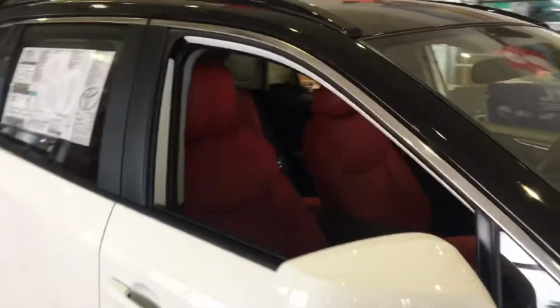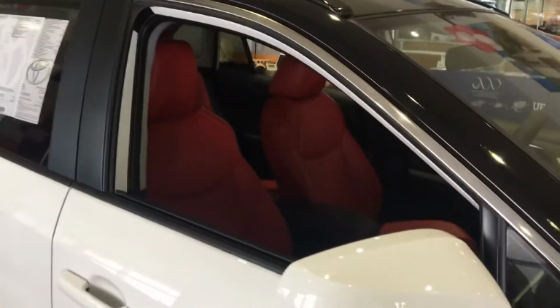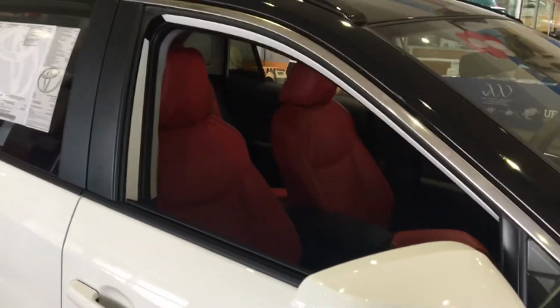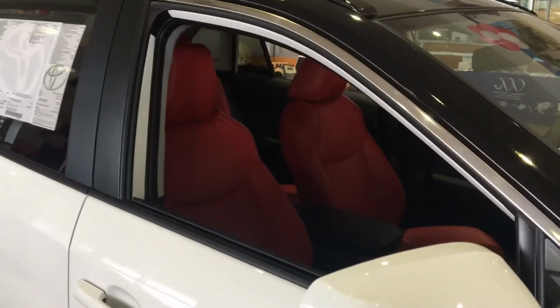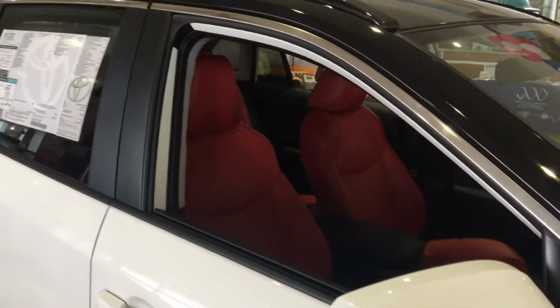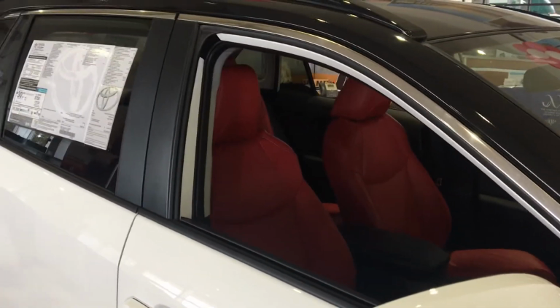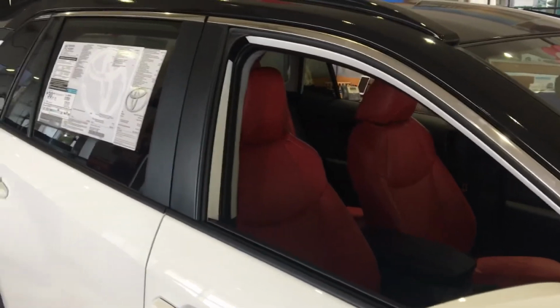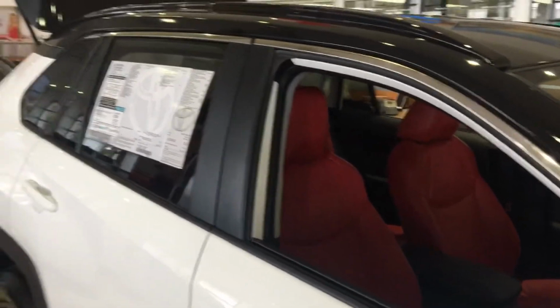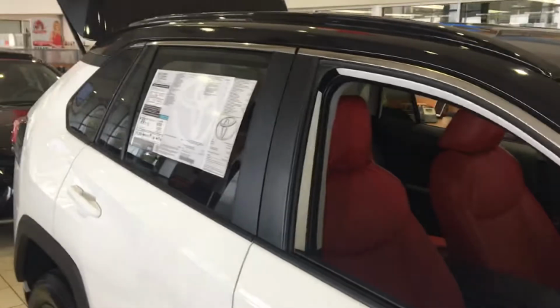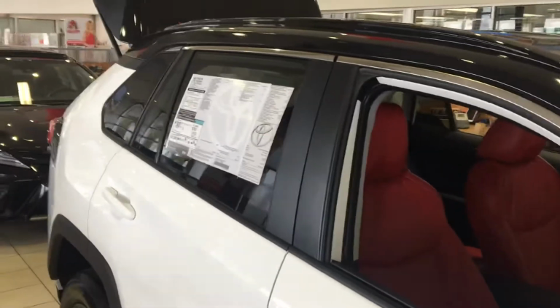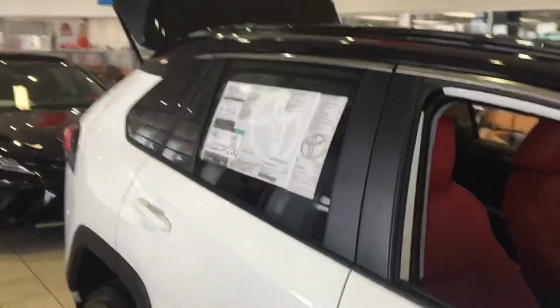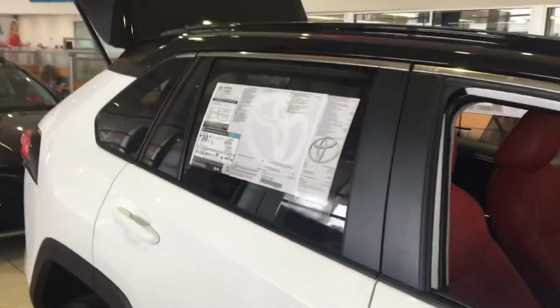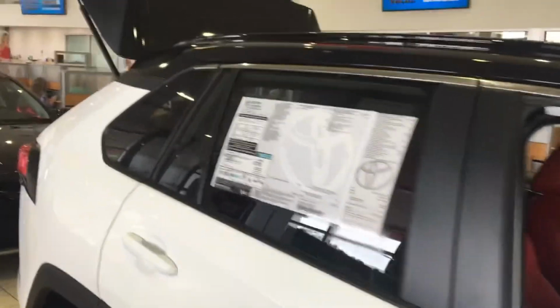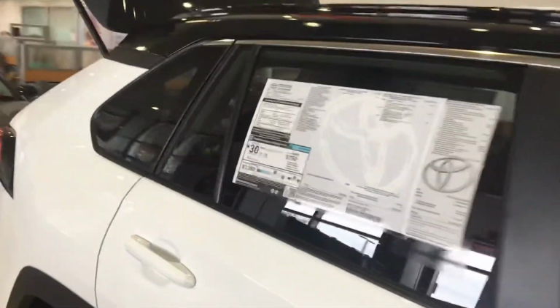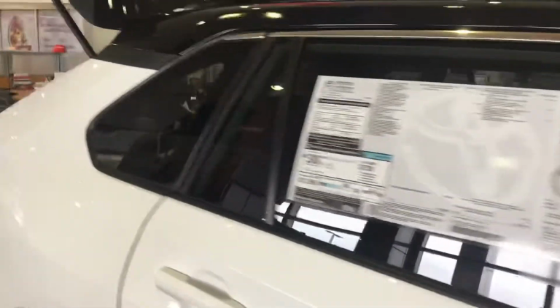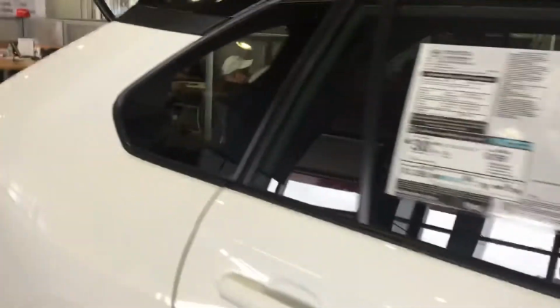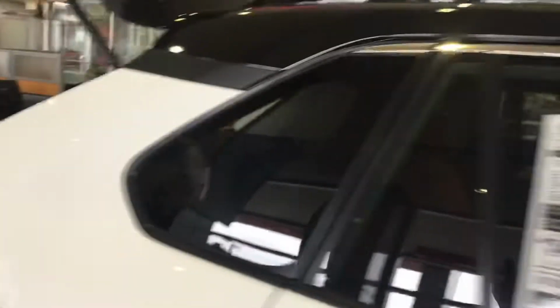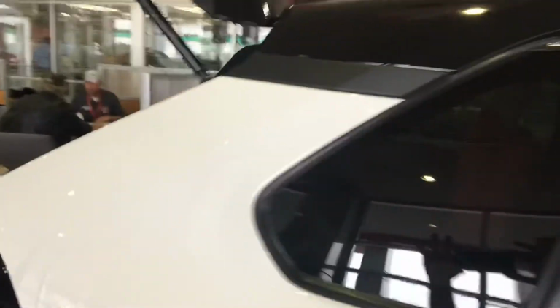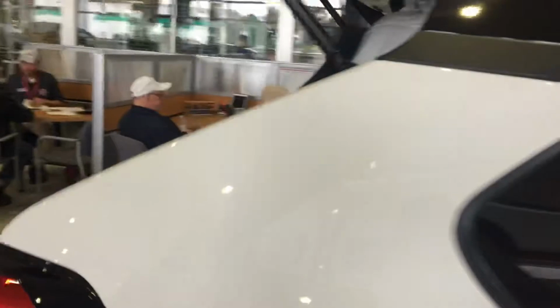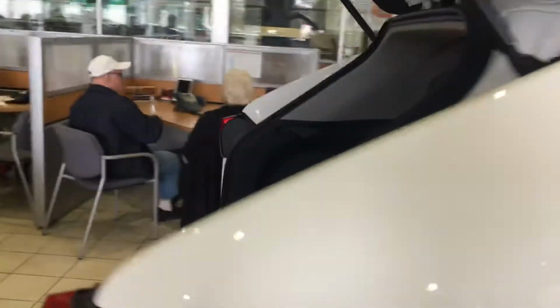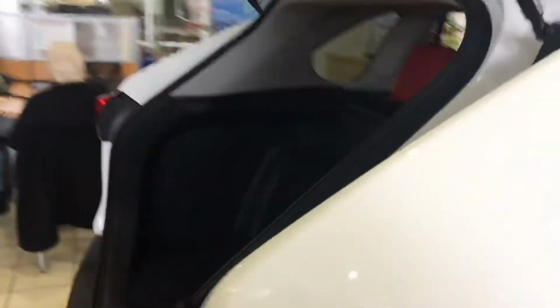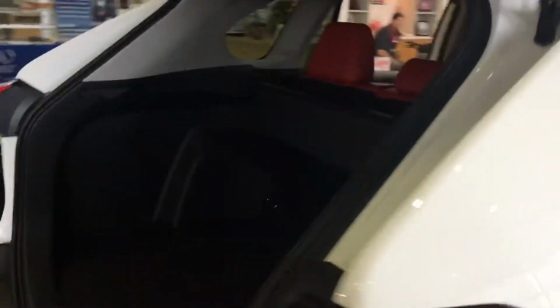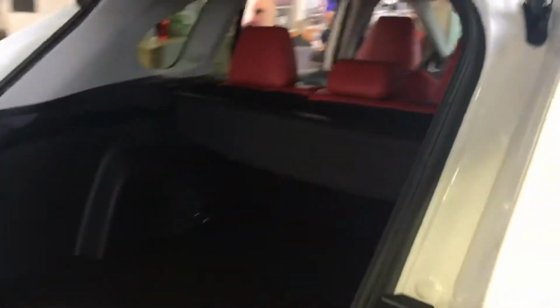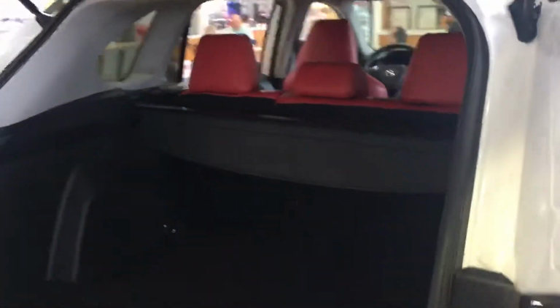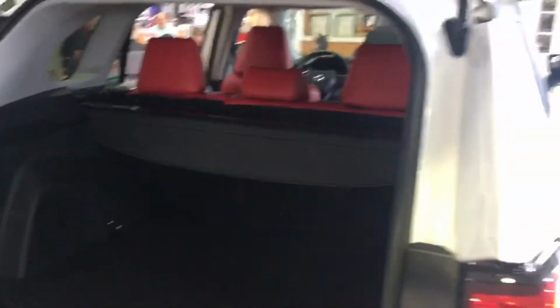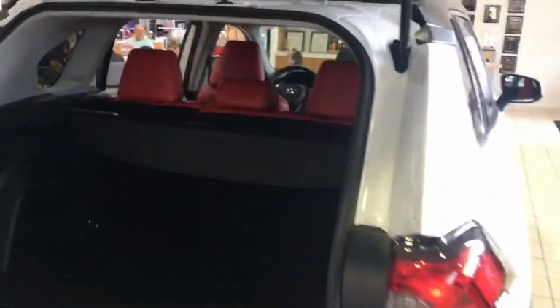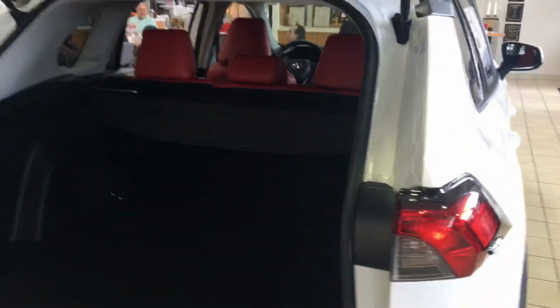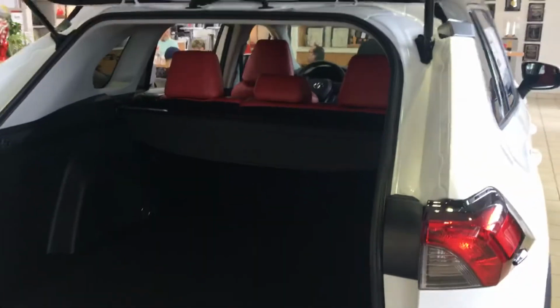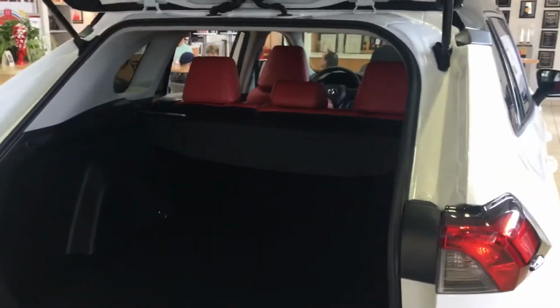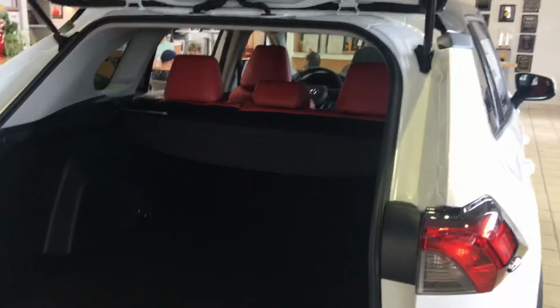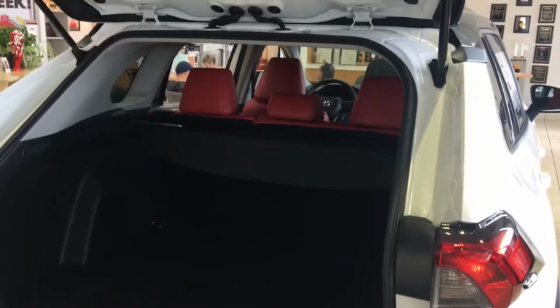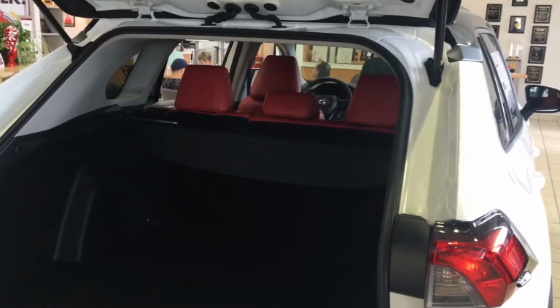Look at that — isn't that just beautiful with that red-trimmed leather interior. Again, the new 2020 Toyota RAV4 Platinum Edition, and with the rear hatch here, plenty of storage for all your needs.